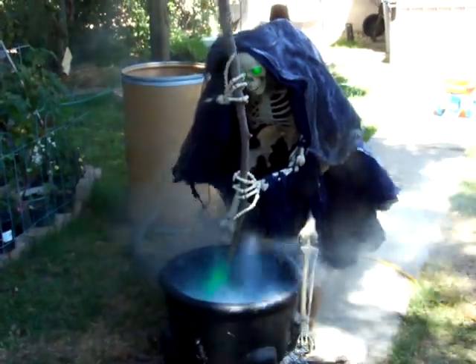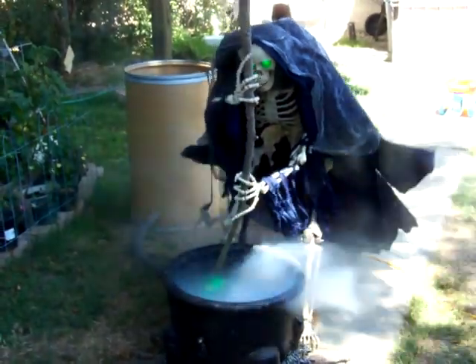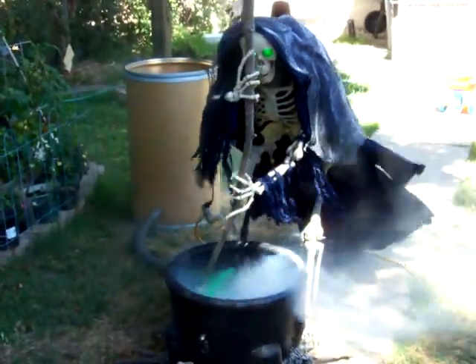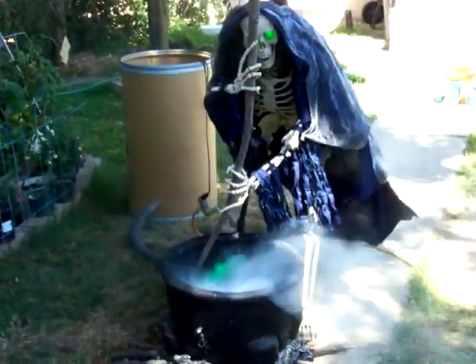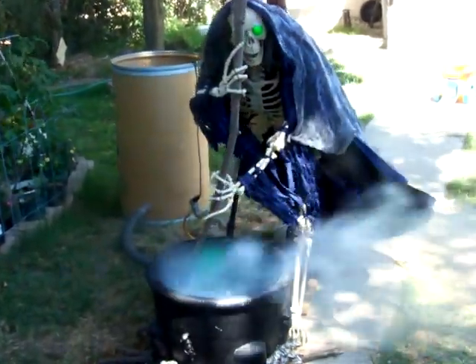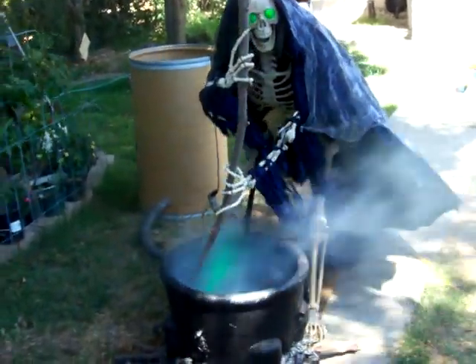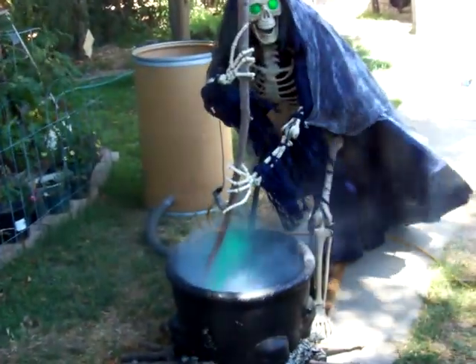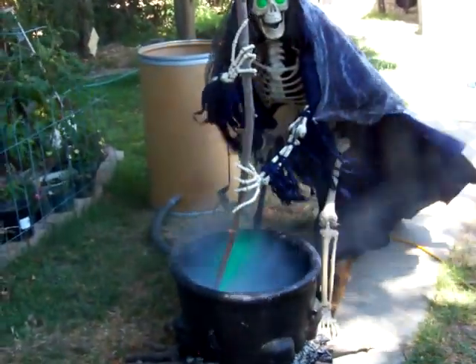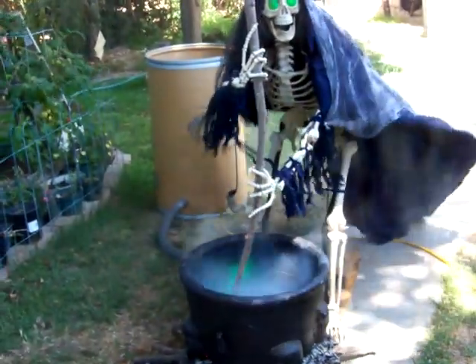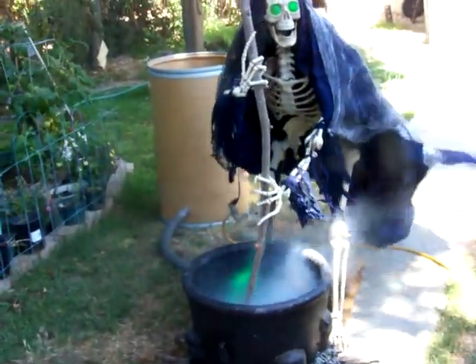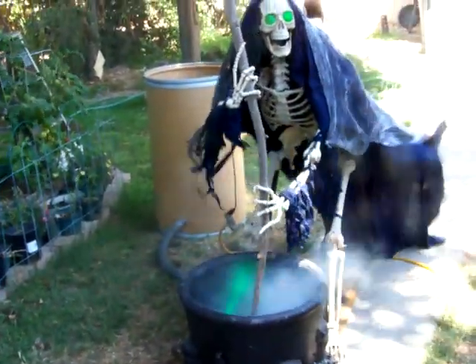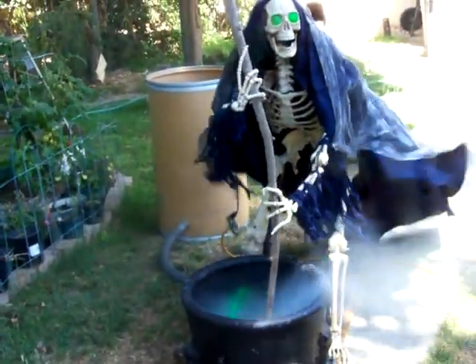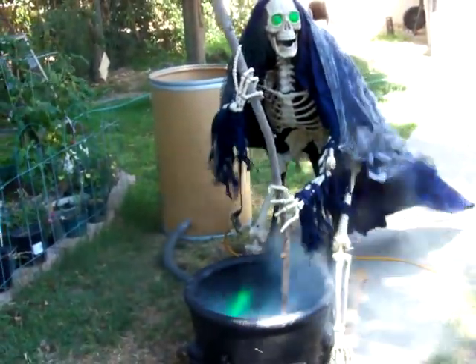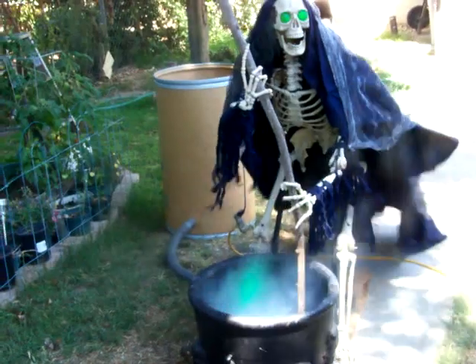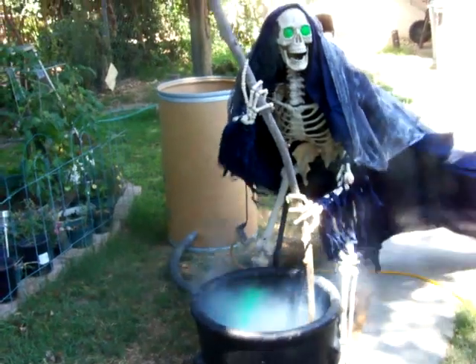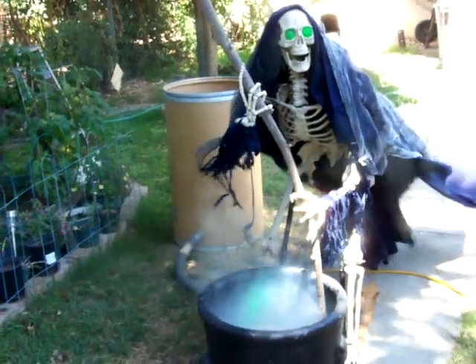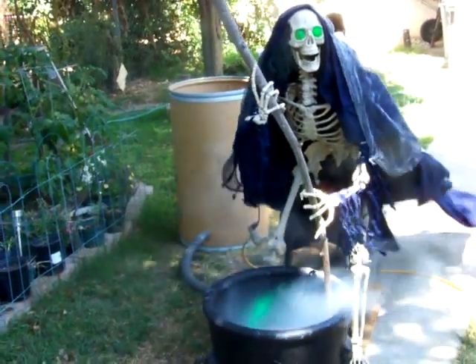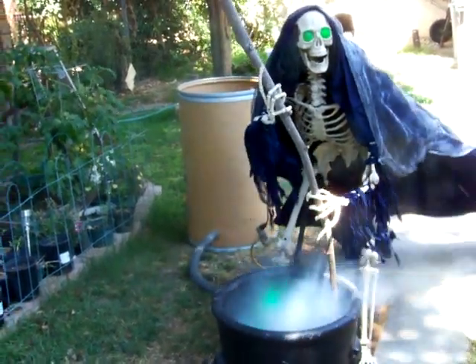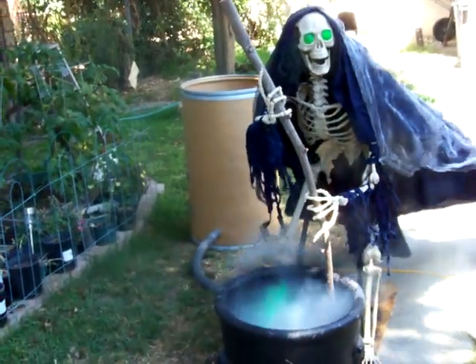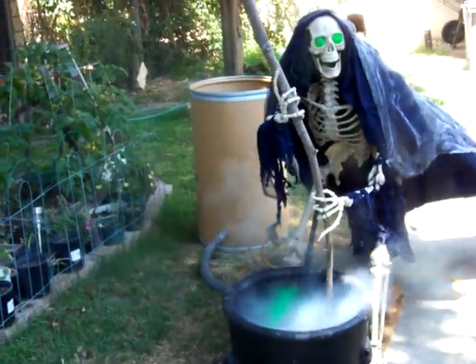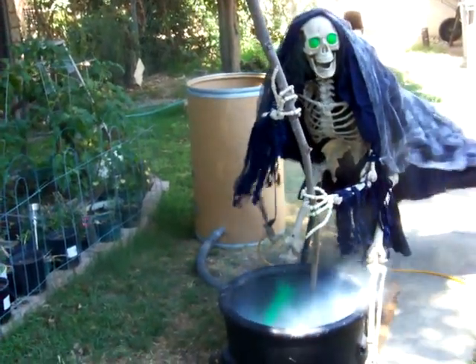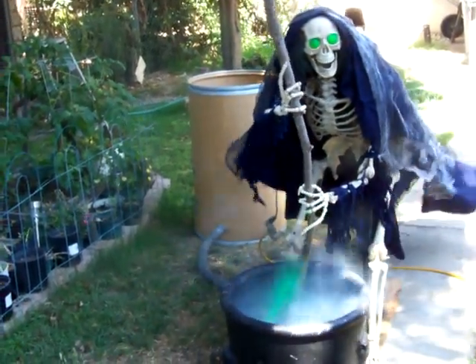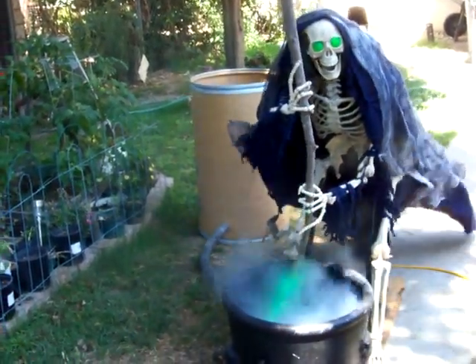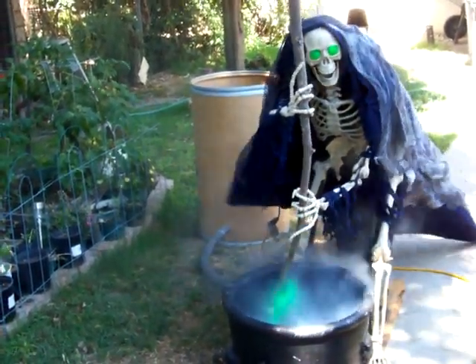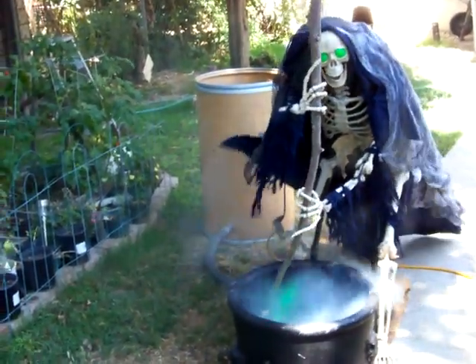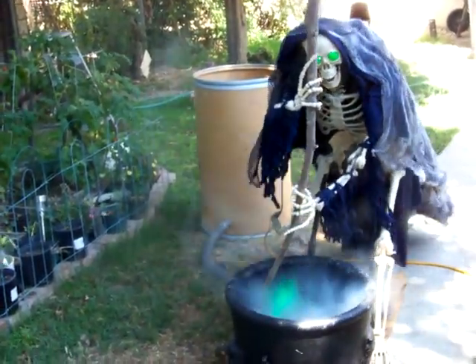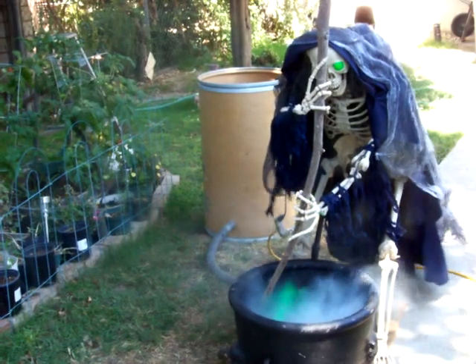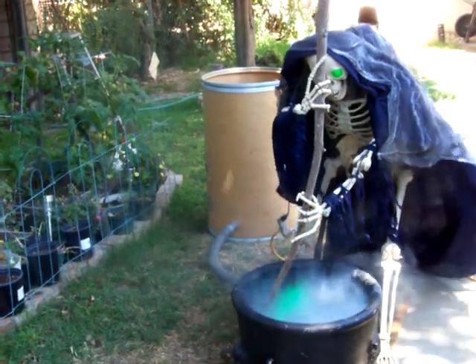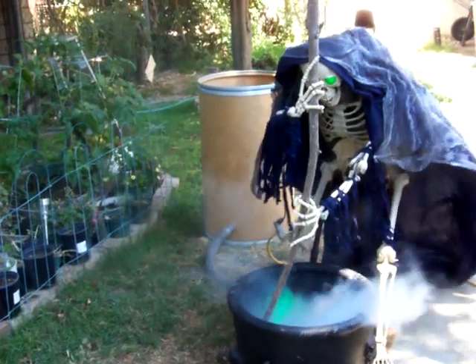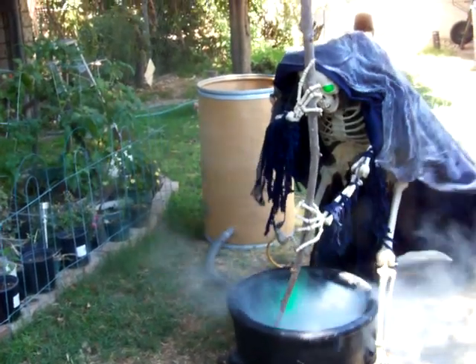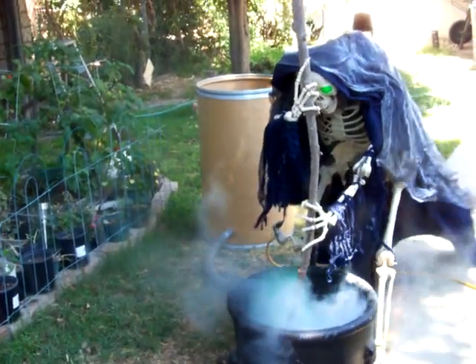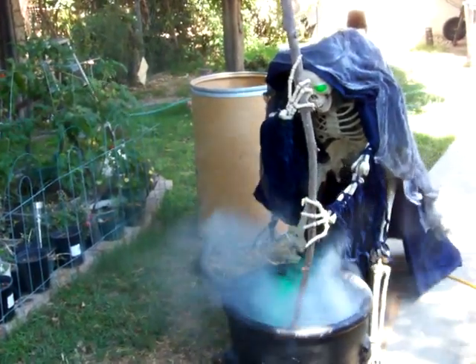I still have to put in speakers with some kind of sound. I've got a bubbling sound I need to find online, but pretty much he's done.